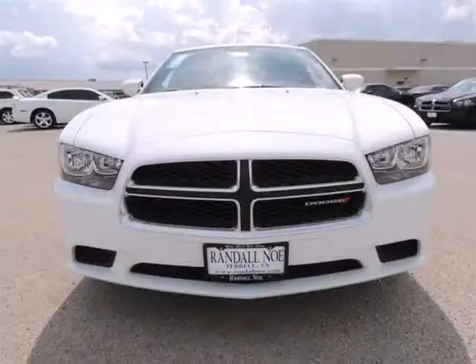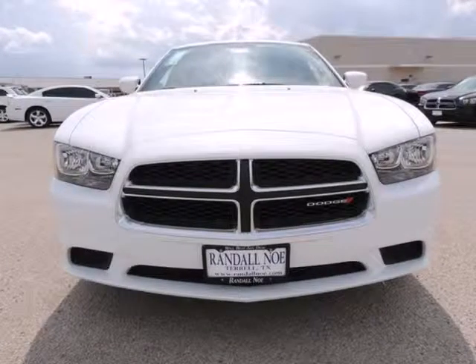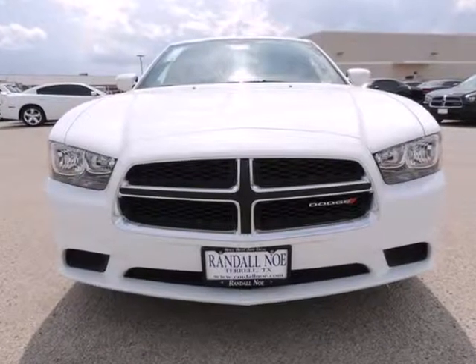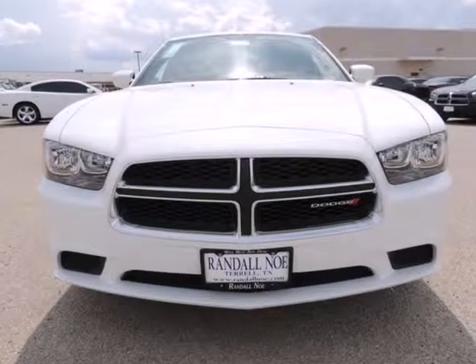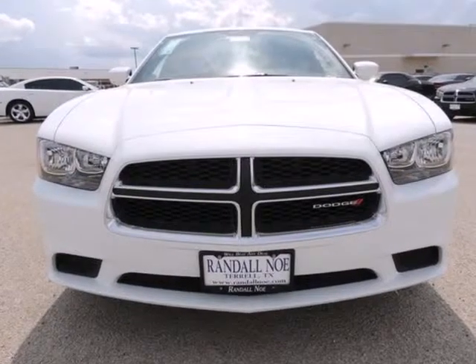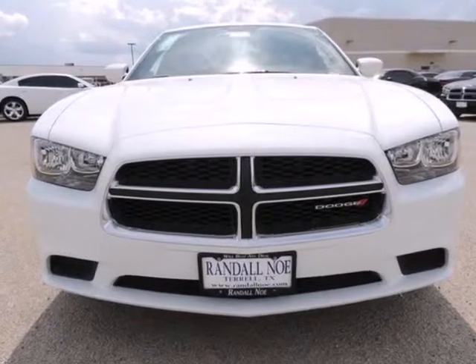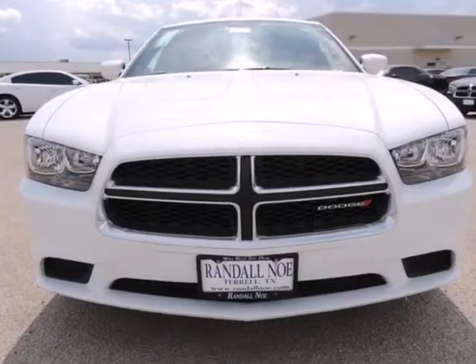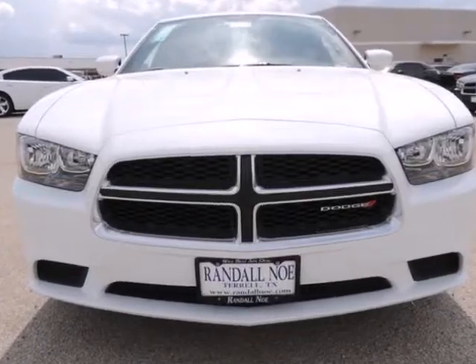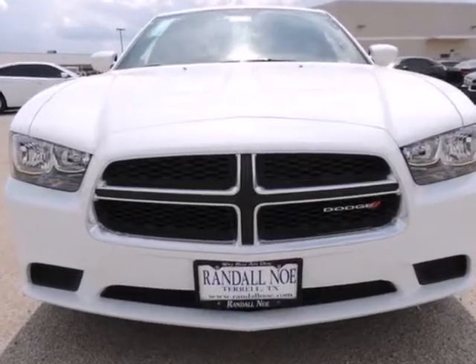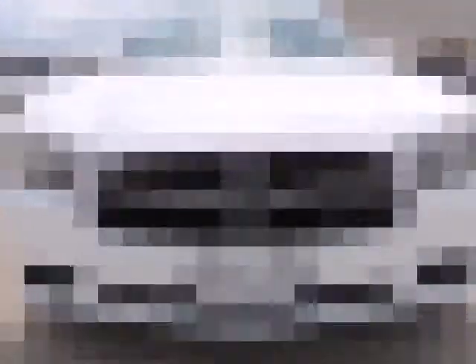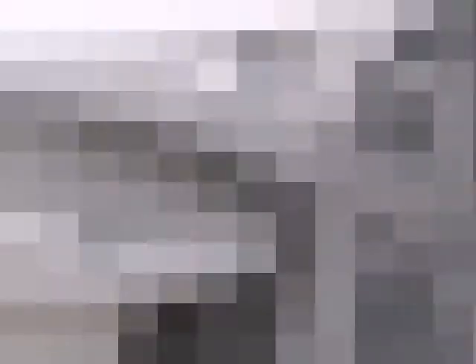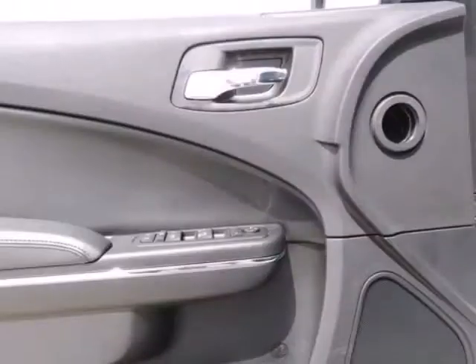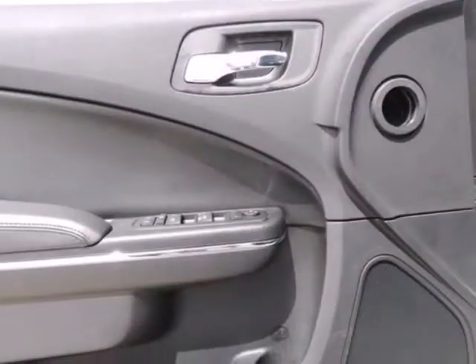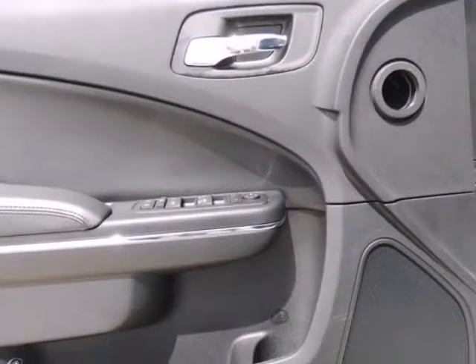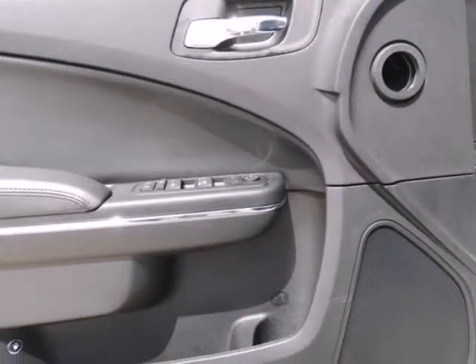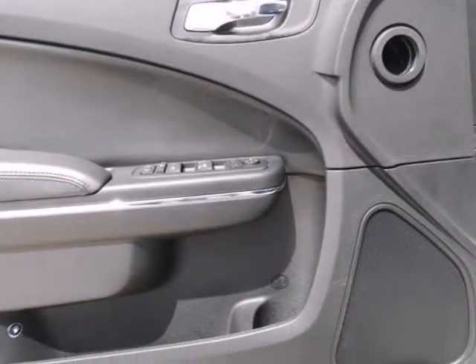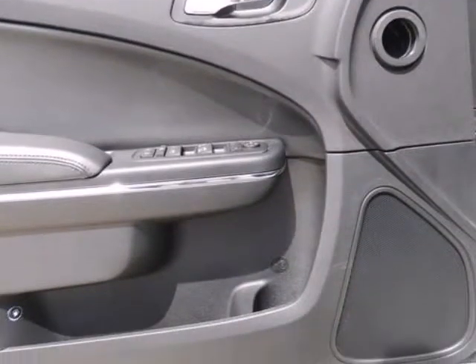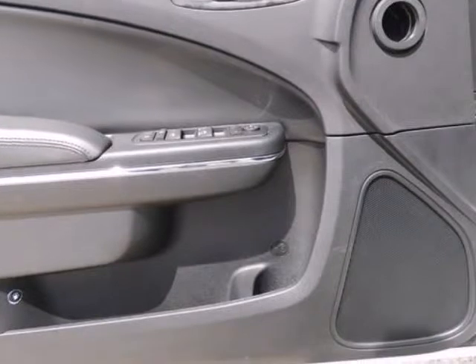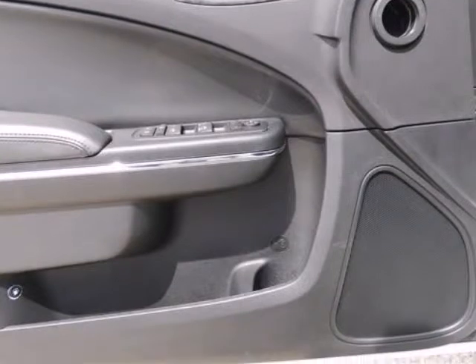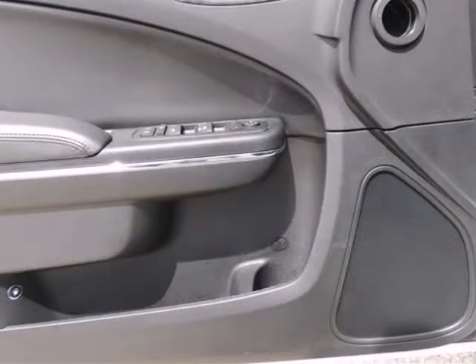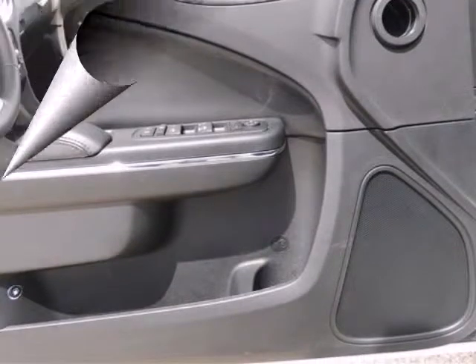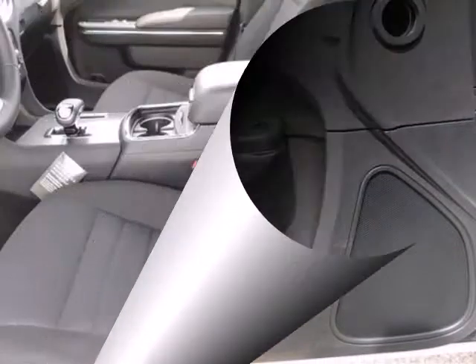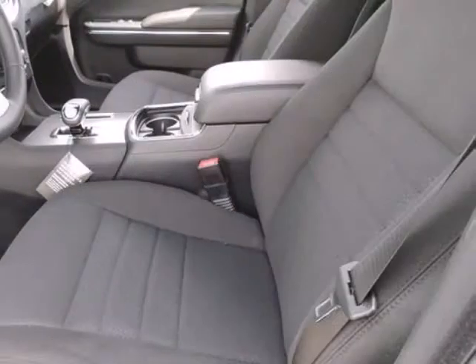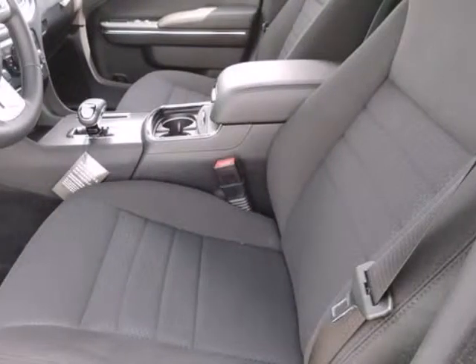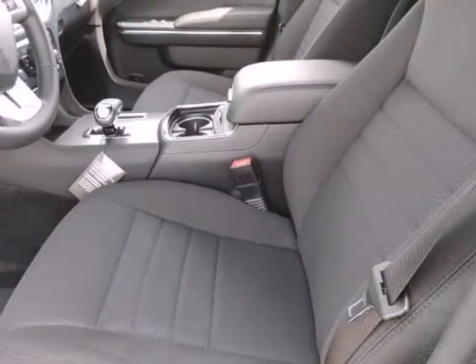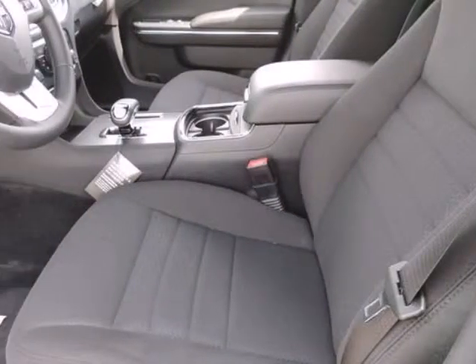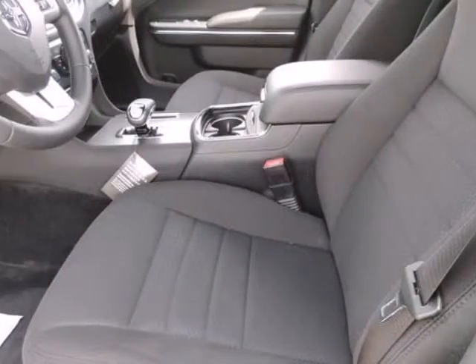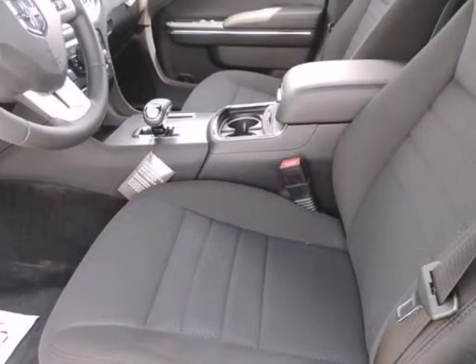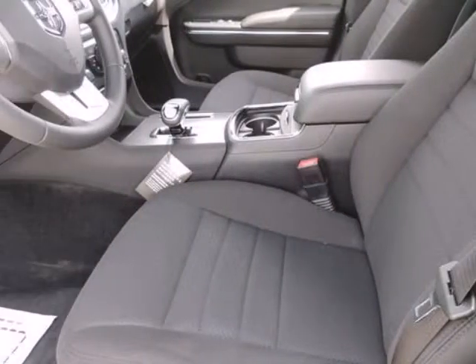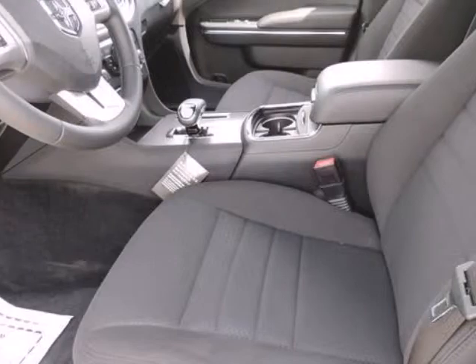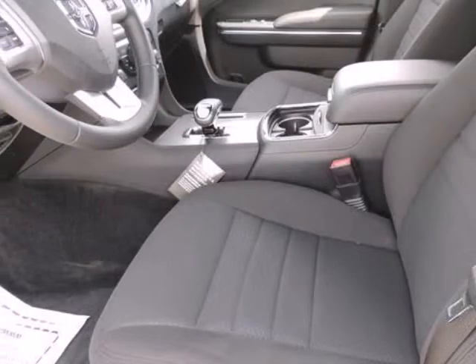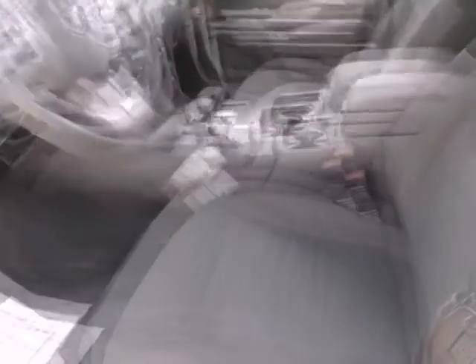The Dodge Charger is a full-size sedan offering strong six-cylinder and eight-cylinder engines, along with rear-wheel drive or all-wheel drive for some models. Chrysler also claims that the all-wheel drive system available in the Charger is the most advanced system offered in its class,